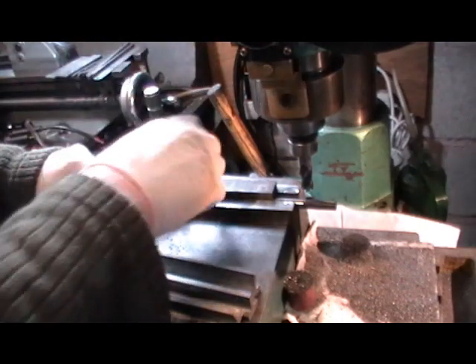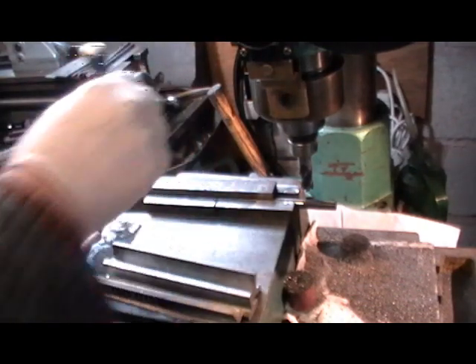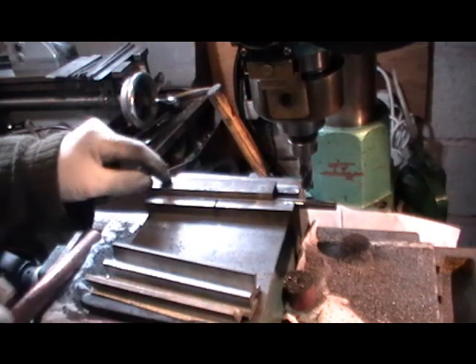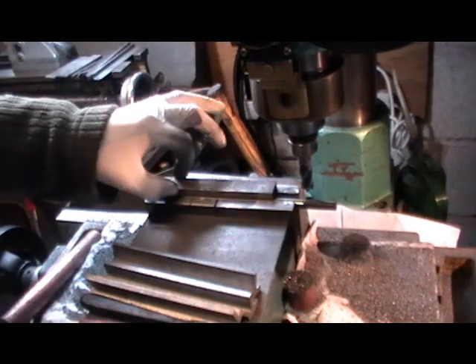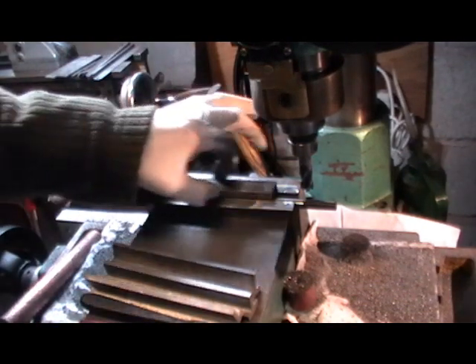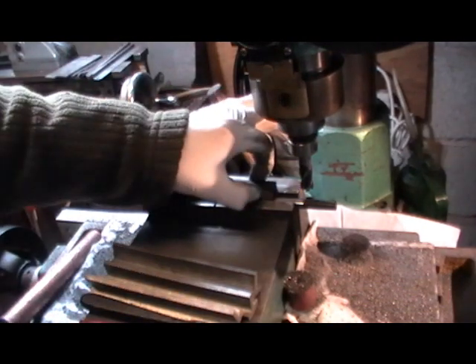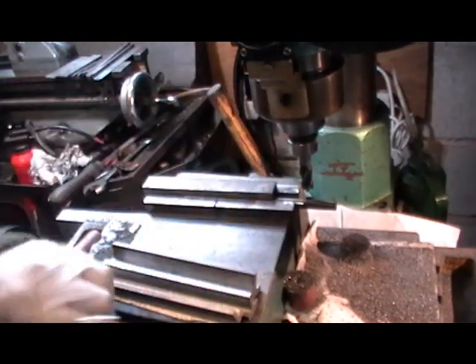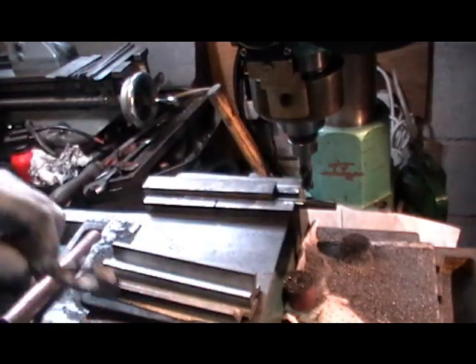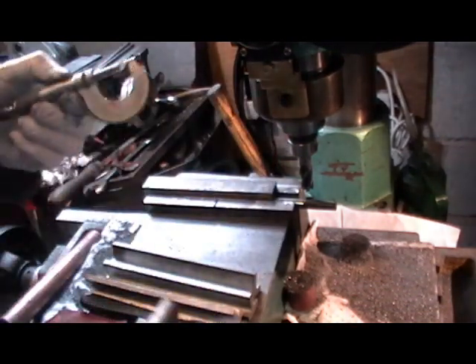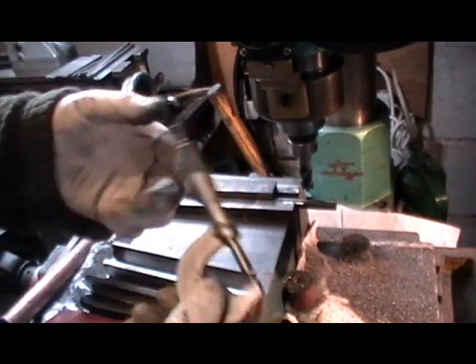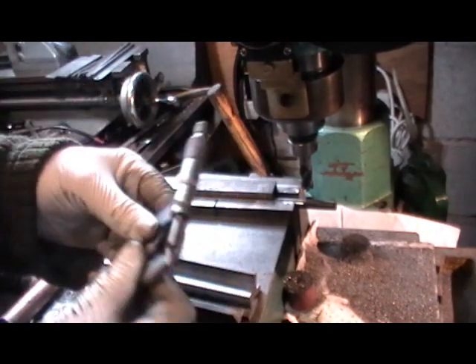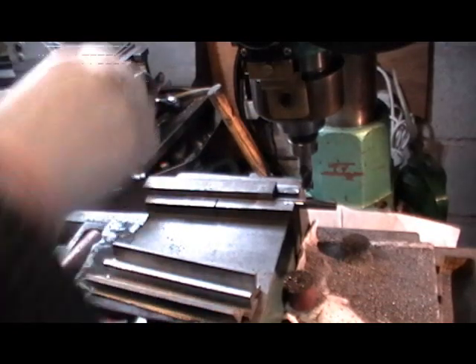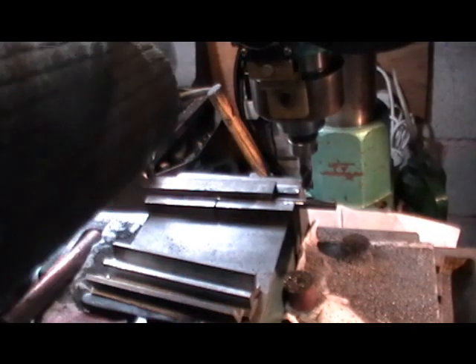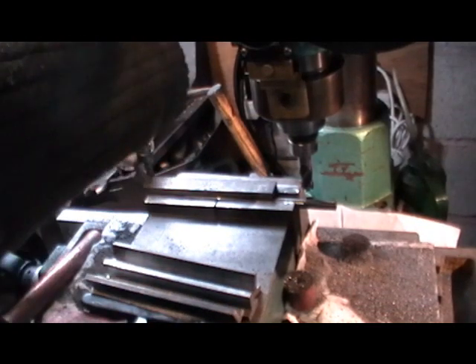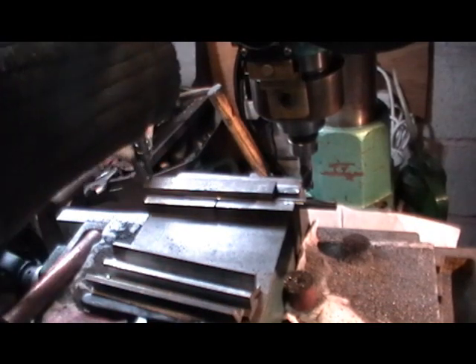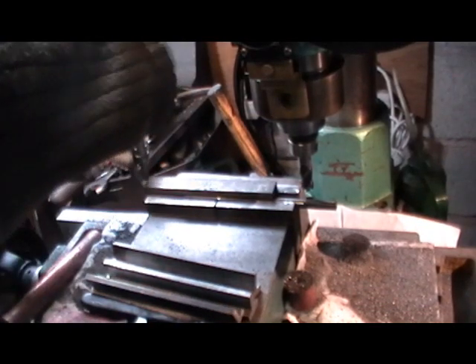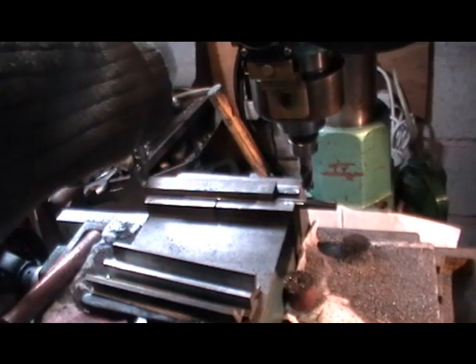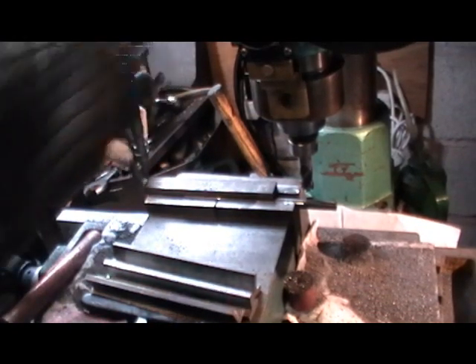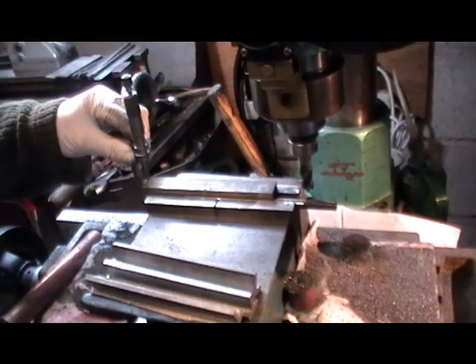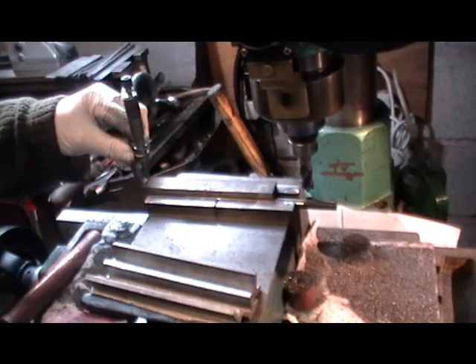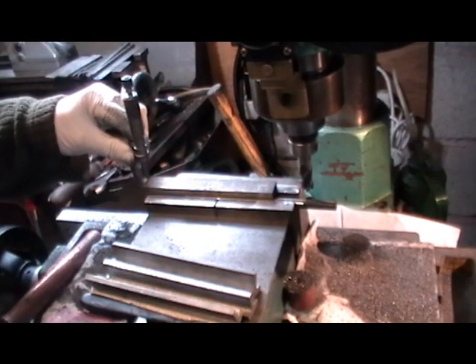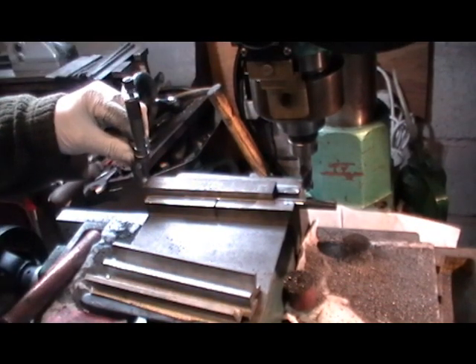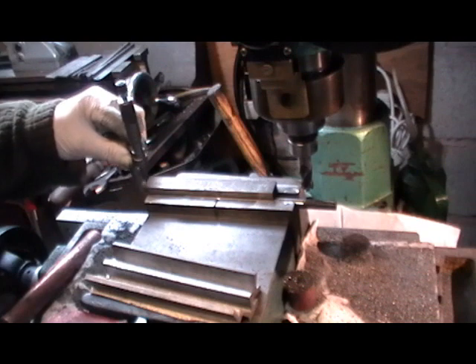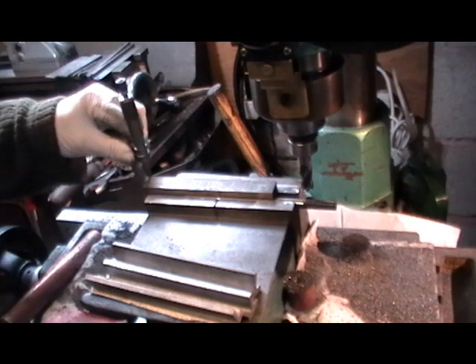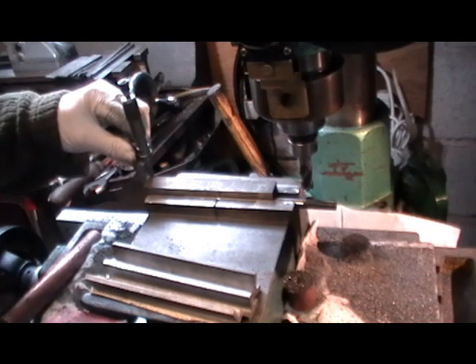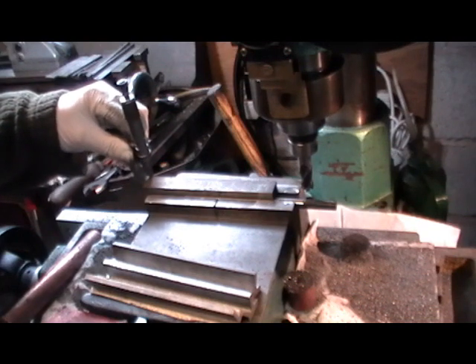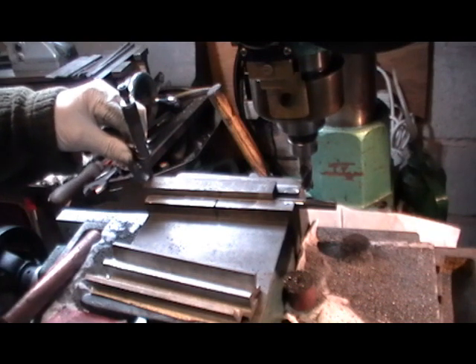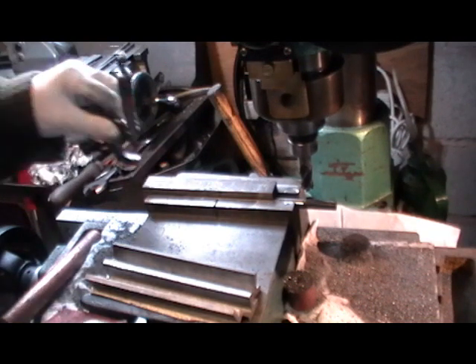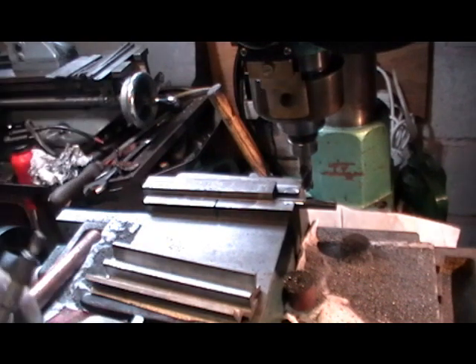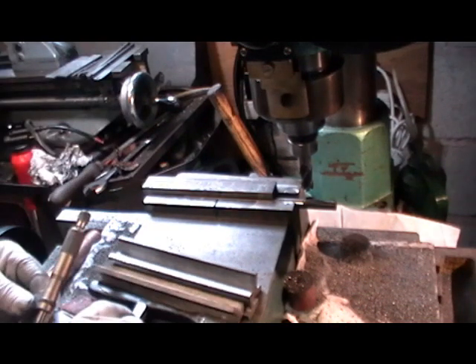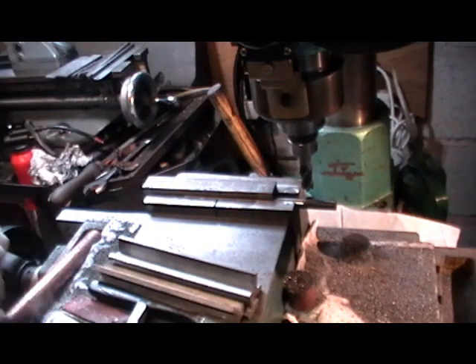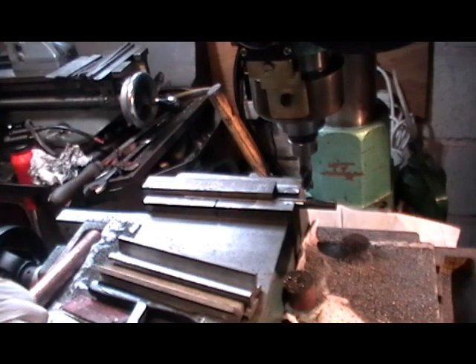With my depth micrometer I can measure from the face to the jaw to get my required dimension of 3/16 inch thick, and just as a double check I can put my micrometer on the end and also do a quick double check on that end.